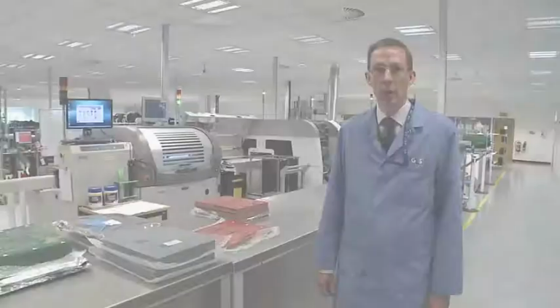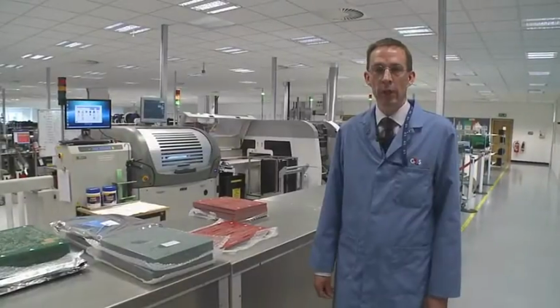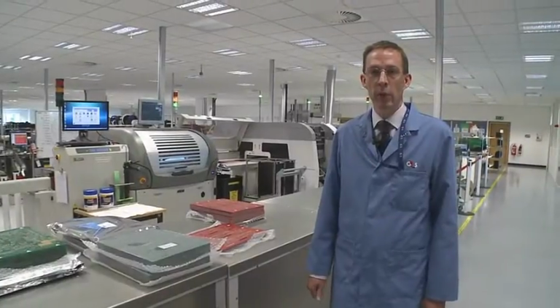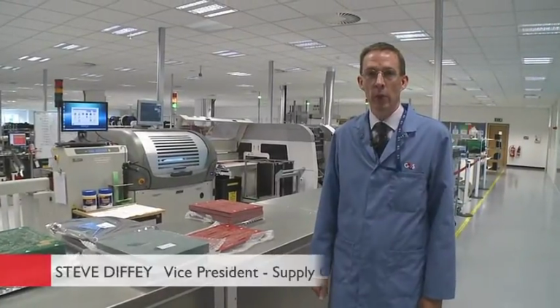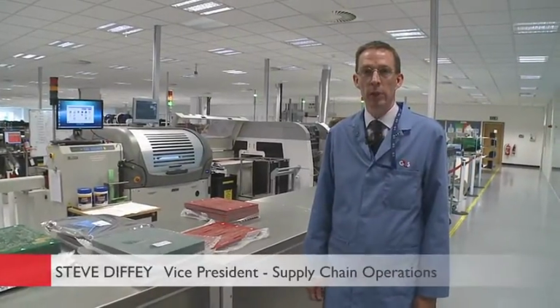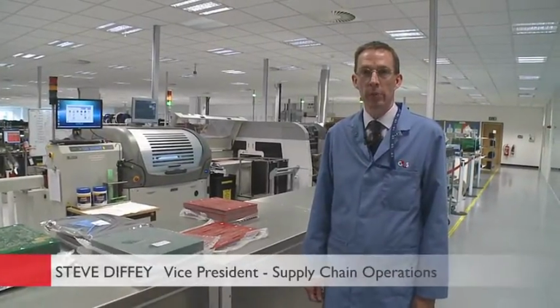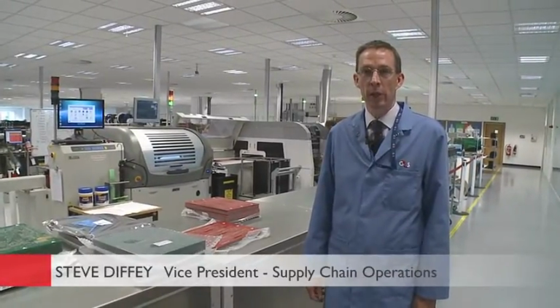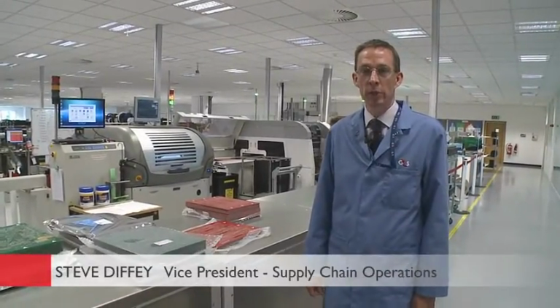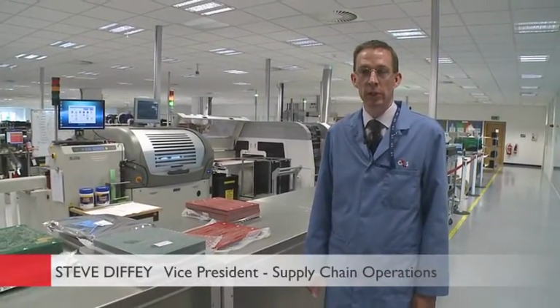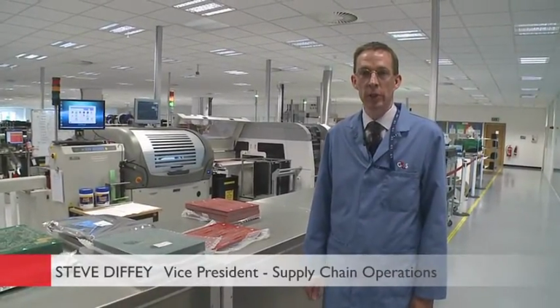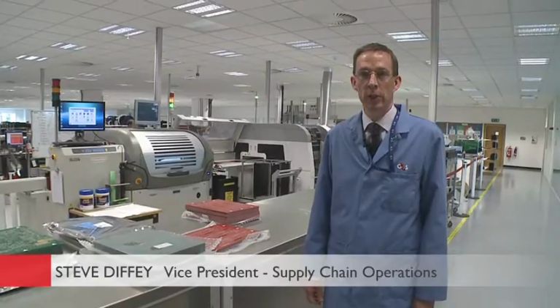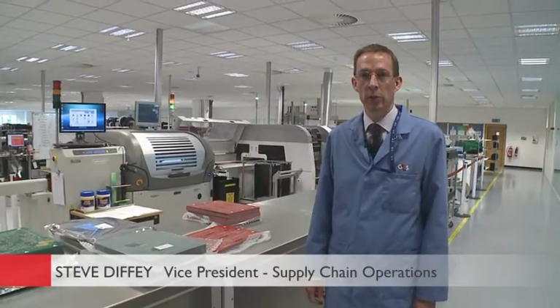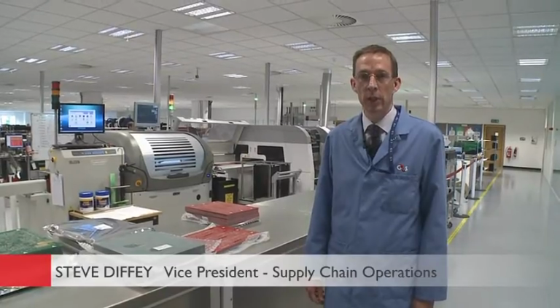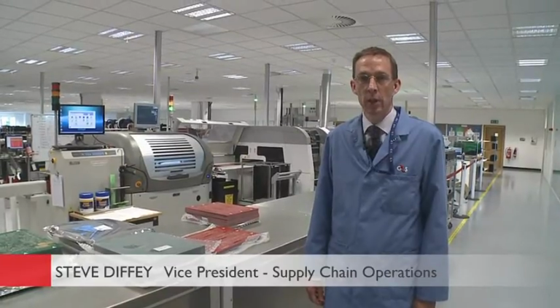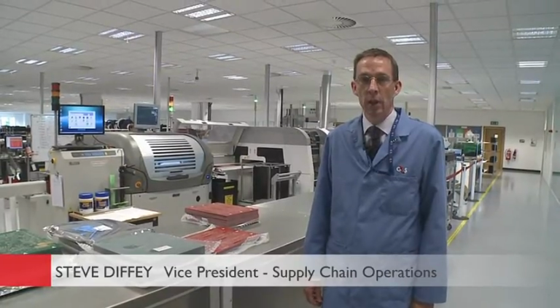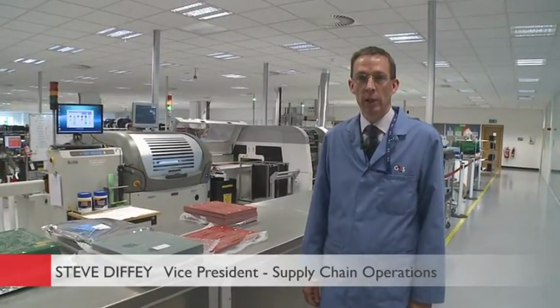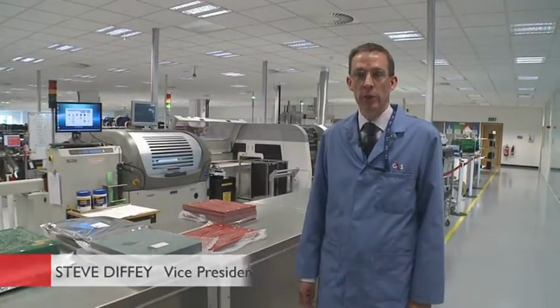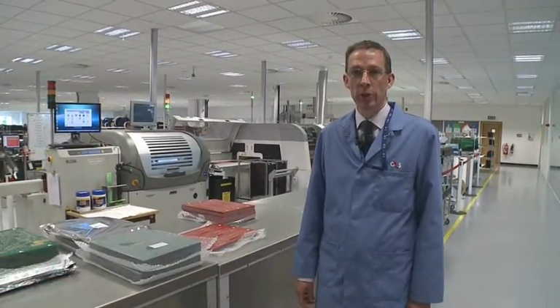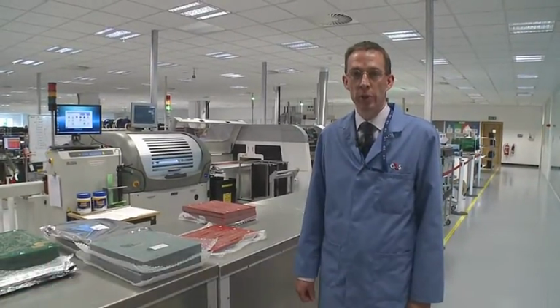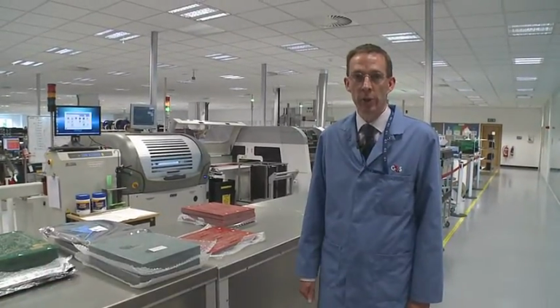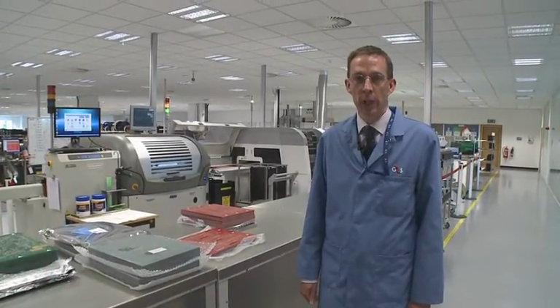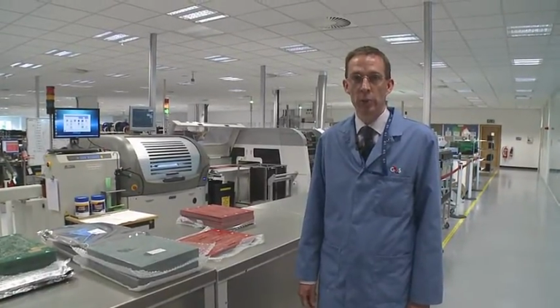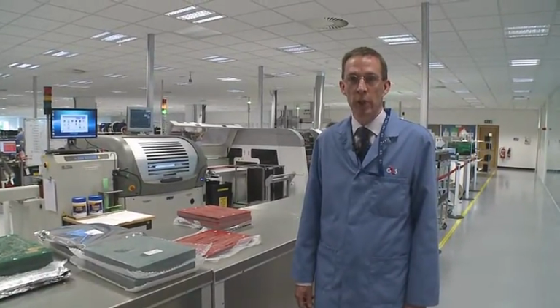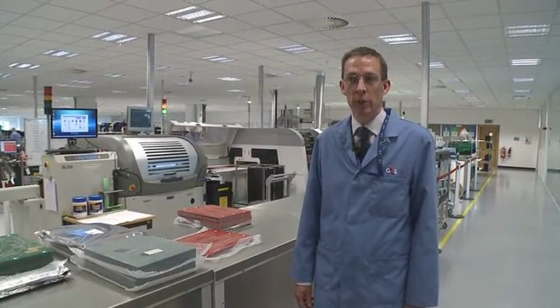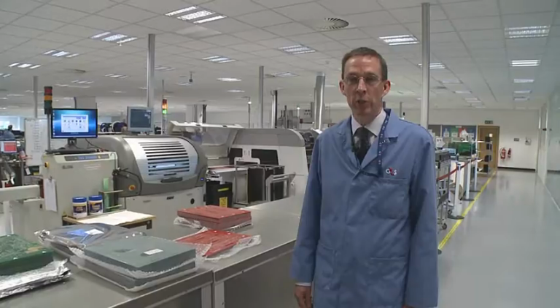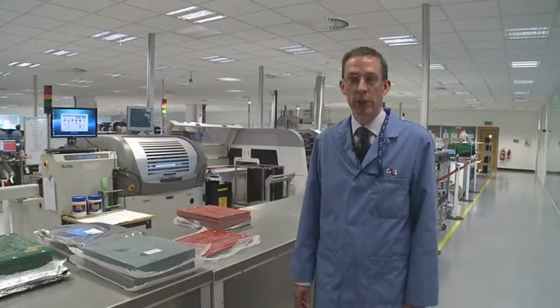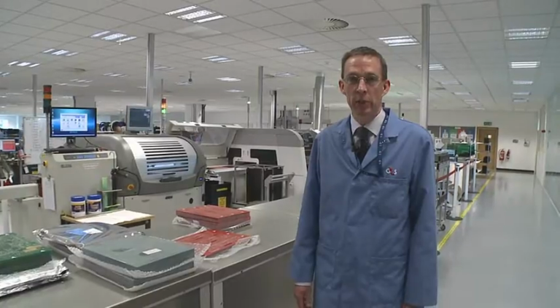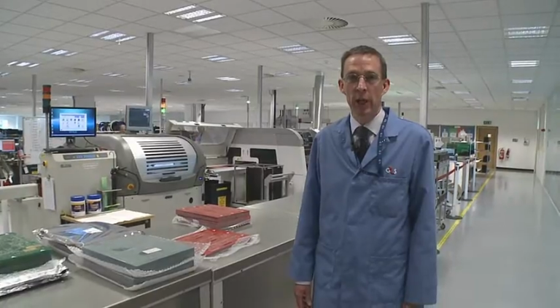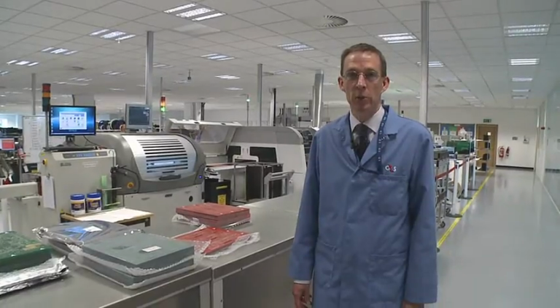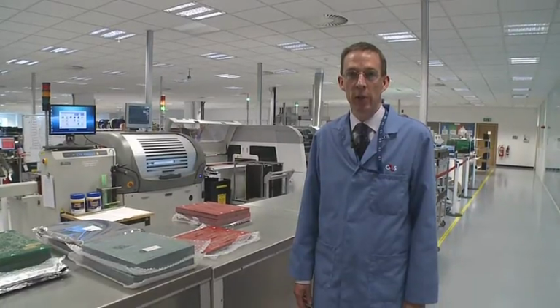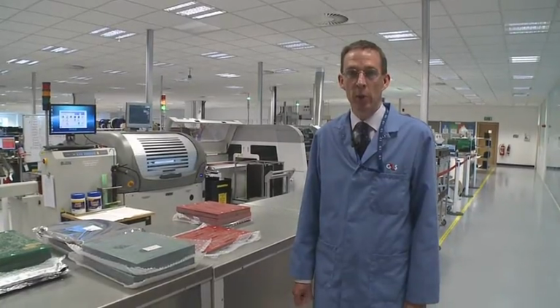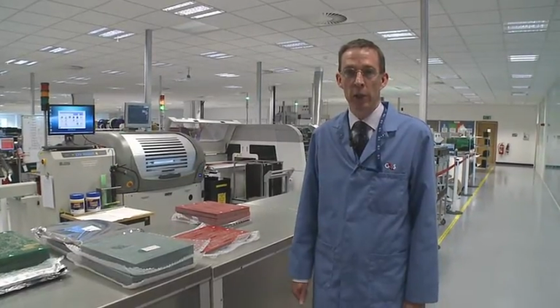Good morning. Welcome to the manufacturing facility for G4S Technology. I'd like to introduce you to the plant this morning and show you some details of how we put together our product range.